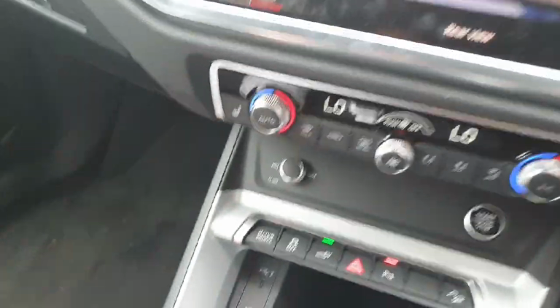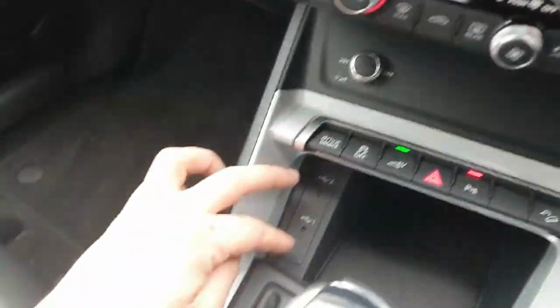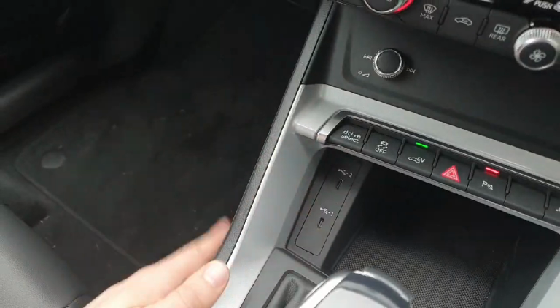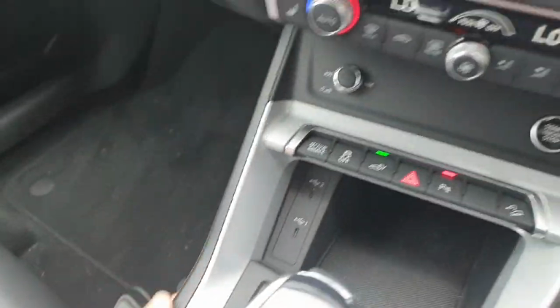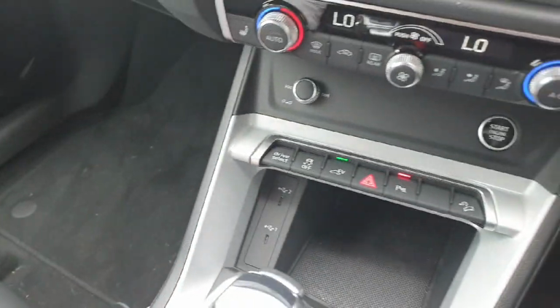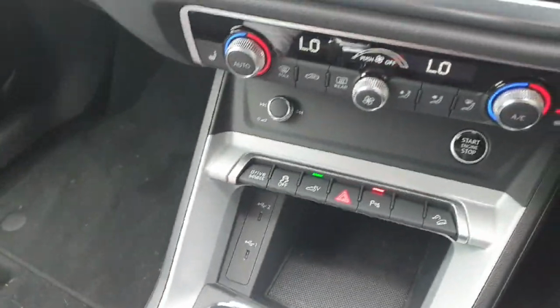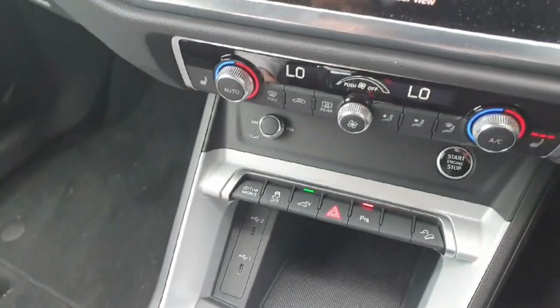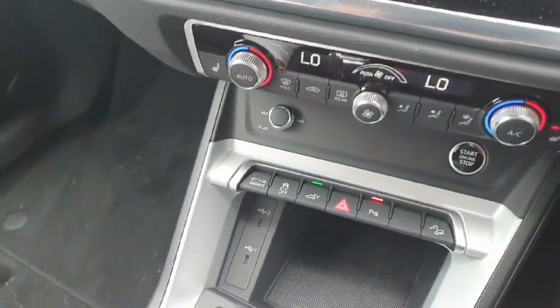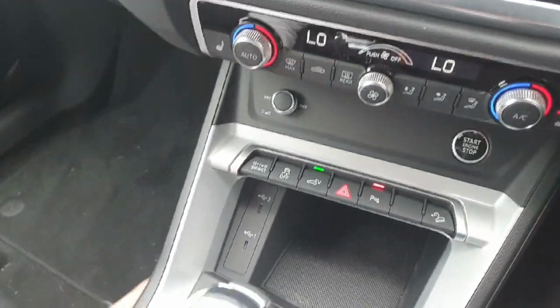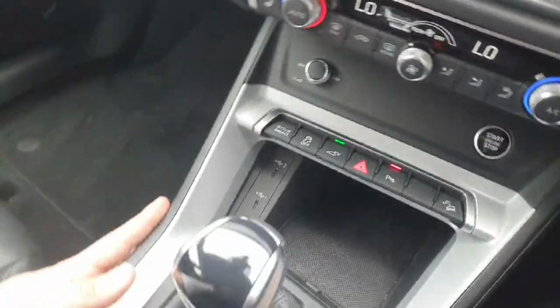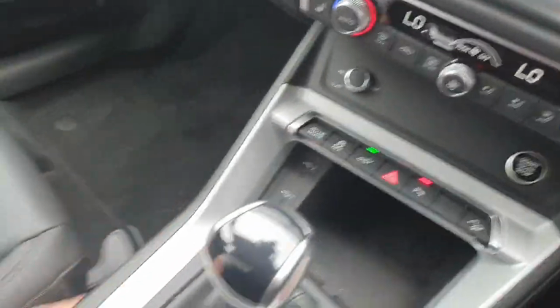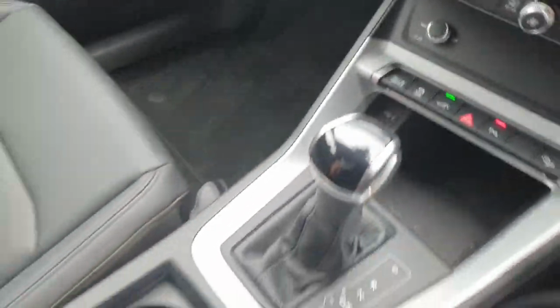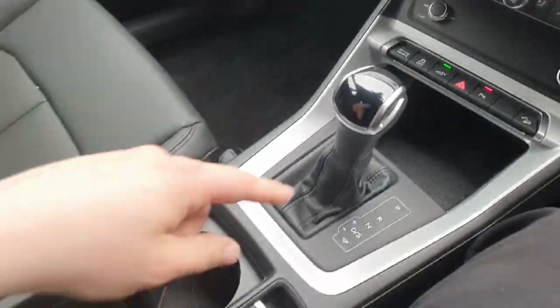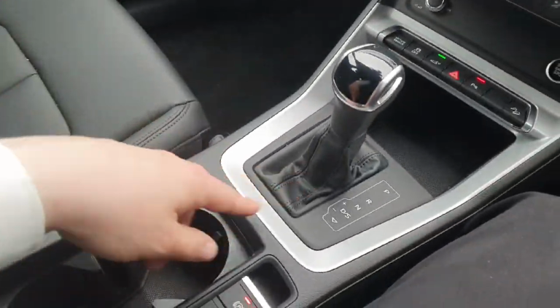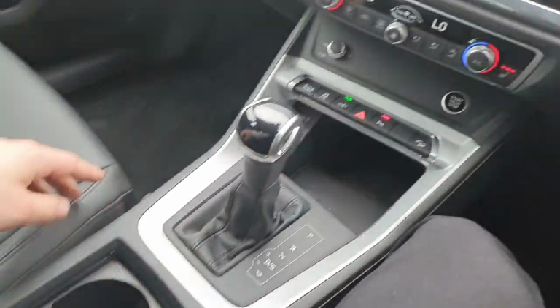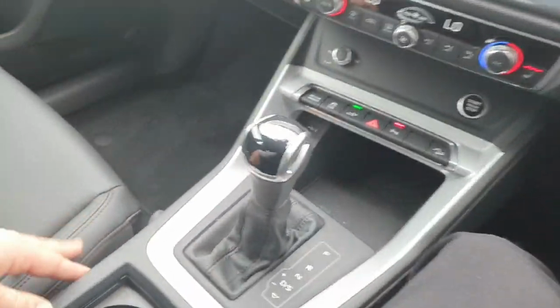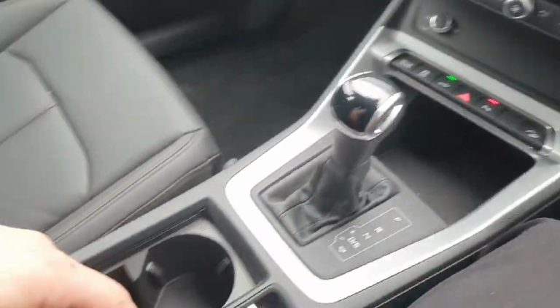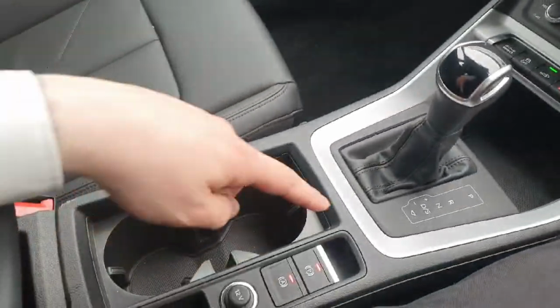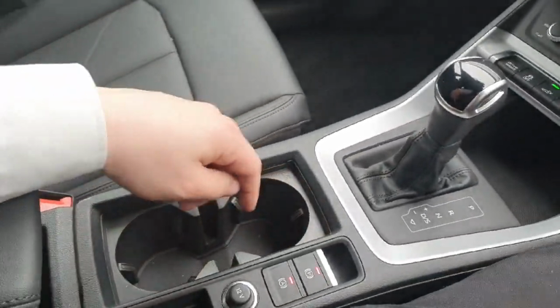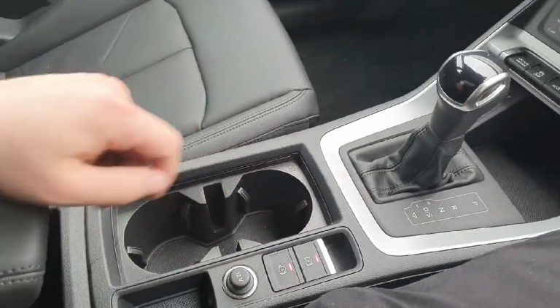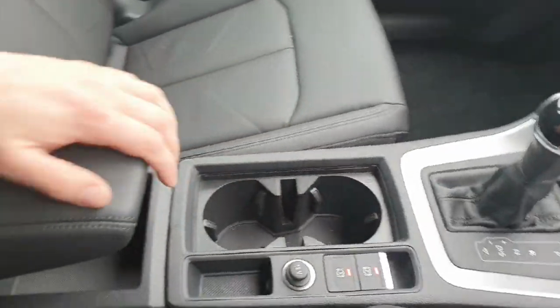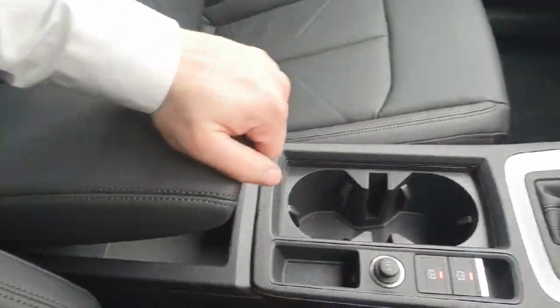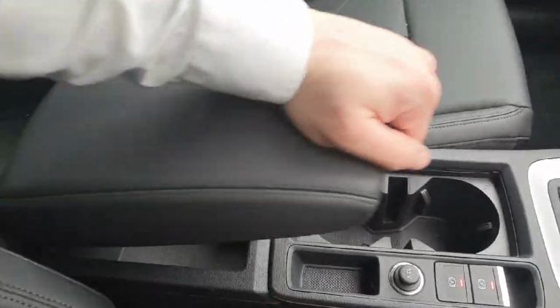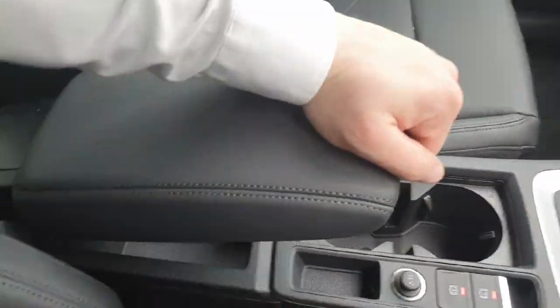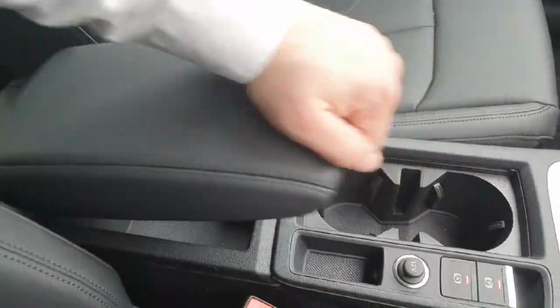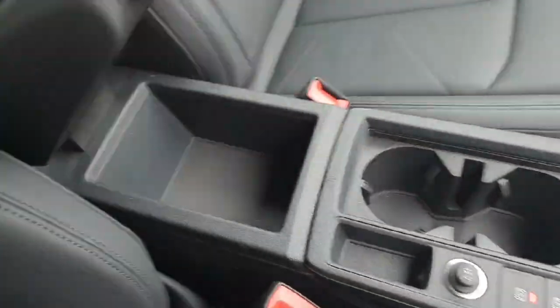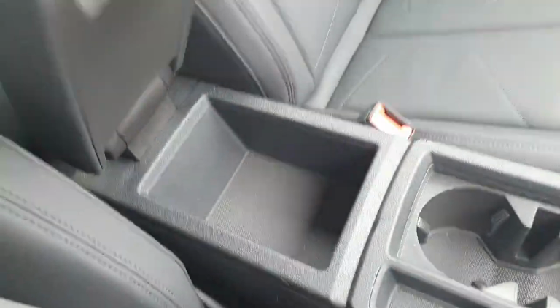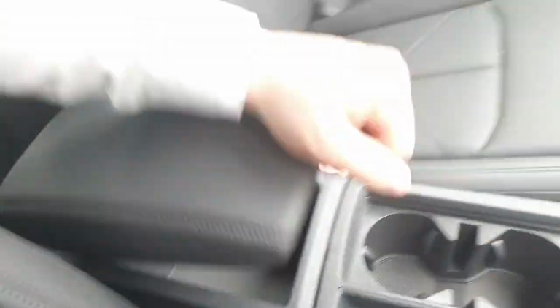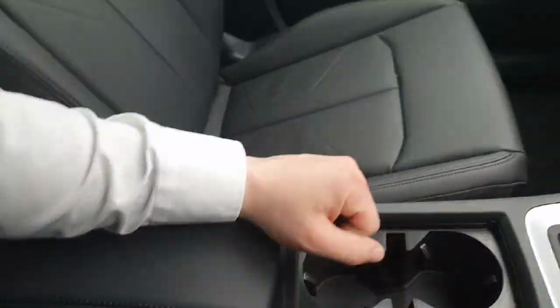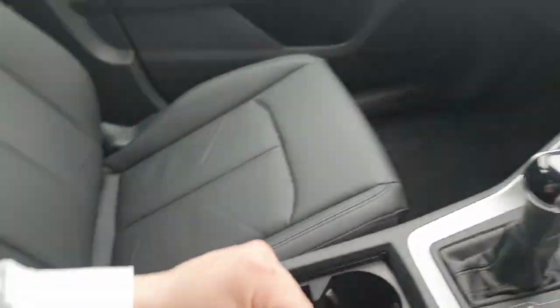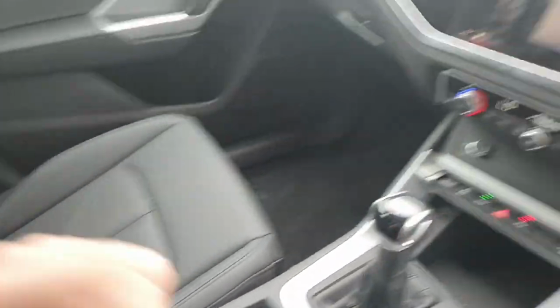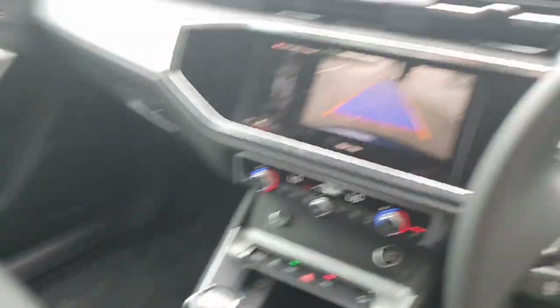We have two USB ports for any charging or electronic needs, electronic automatic transmission, an electronic handbrake, and an armrest in the centre that extends to your liking.